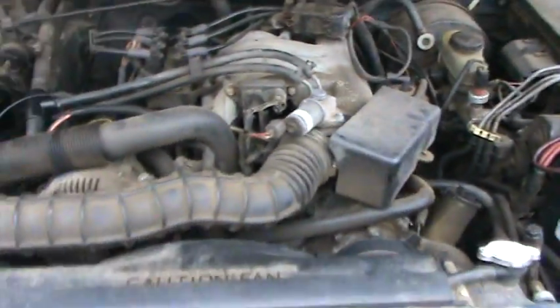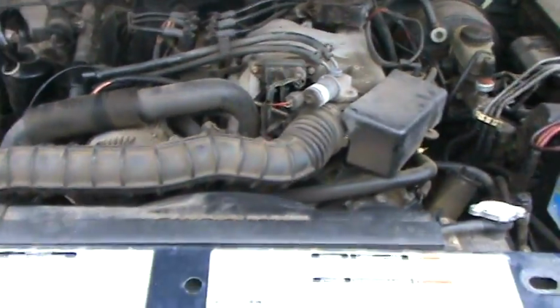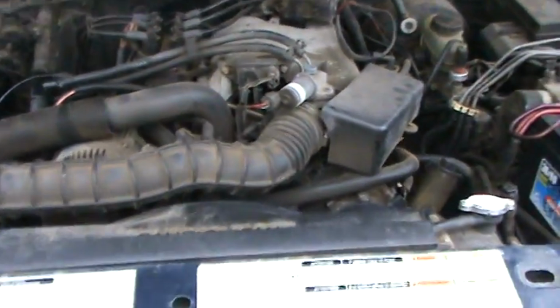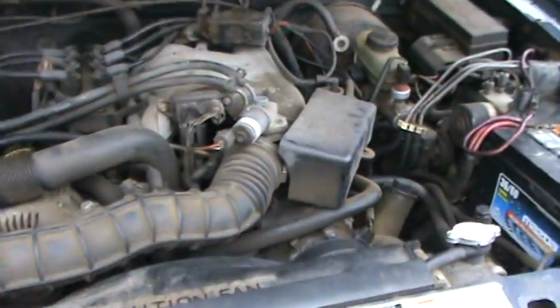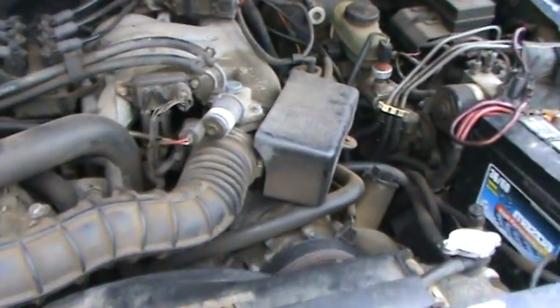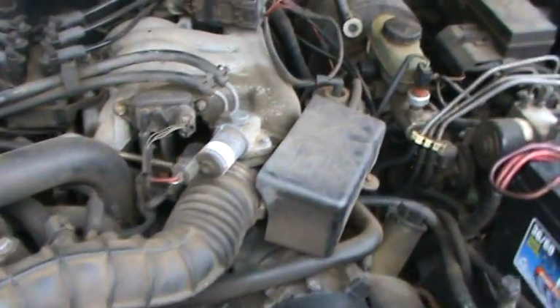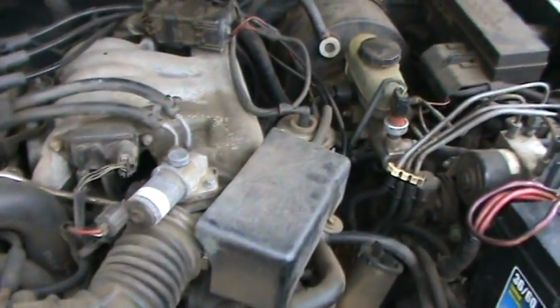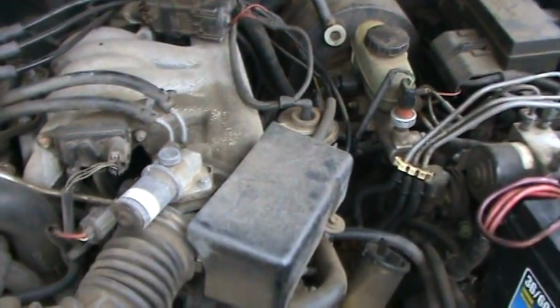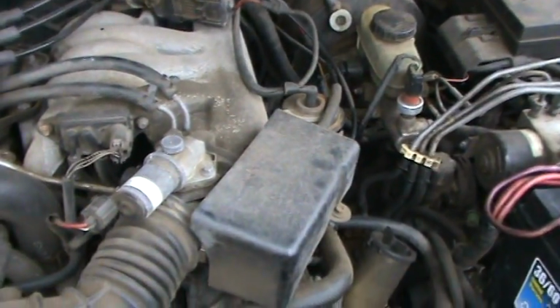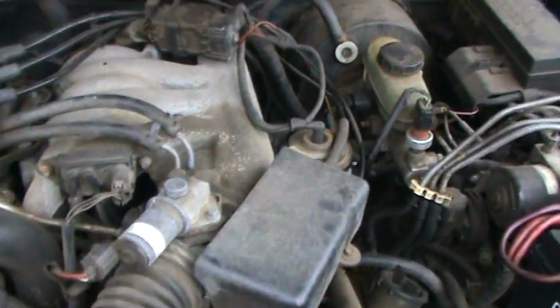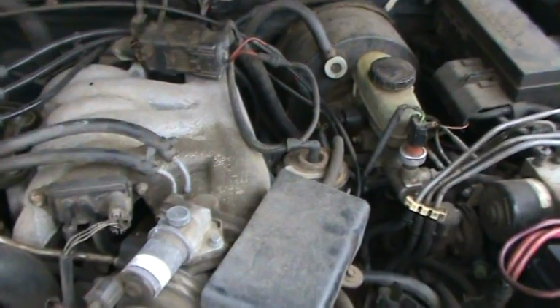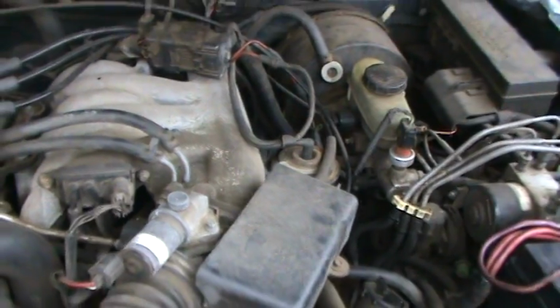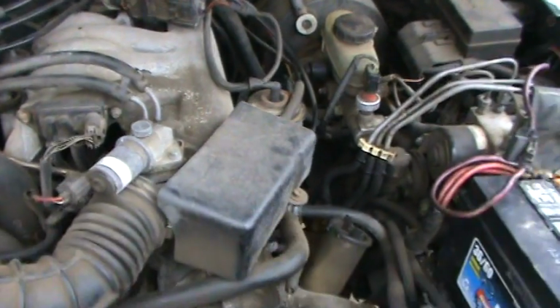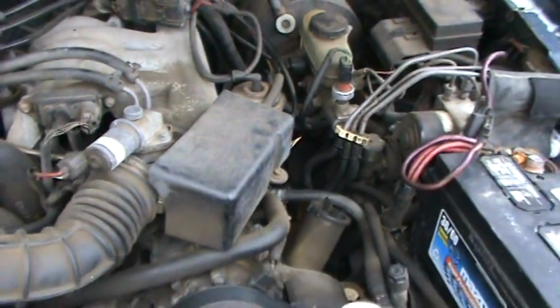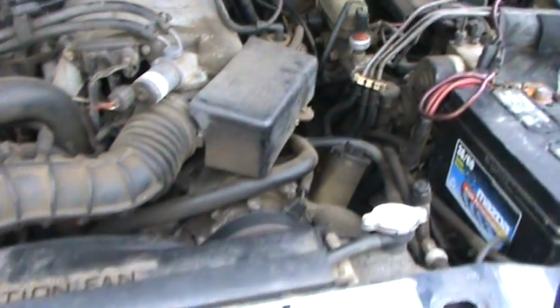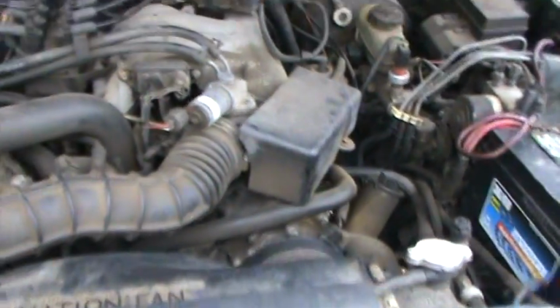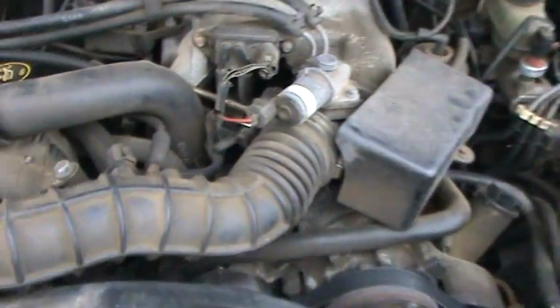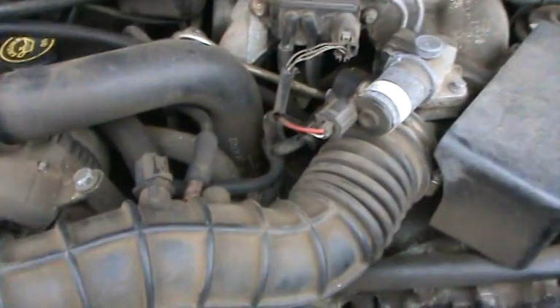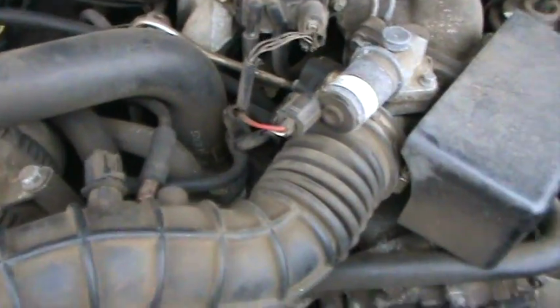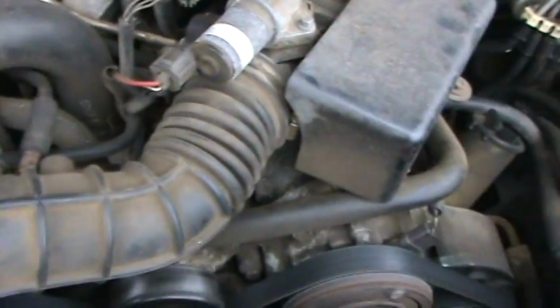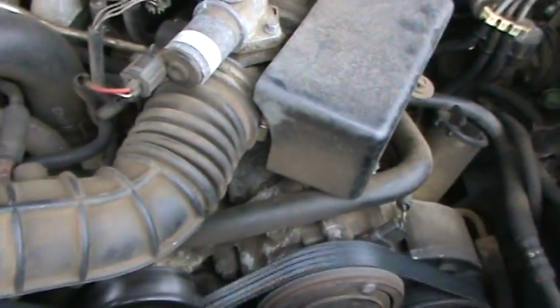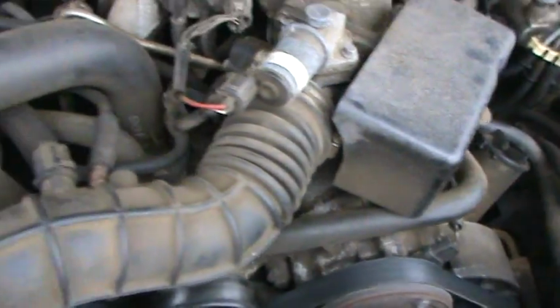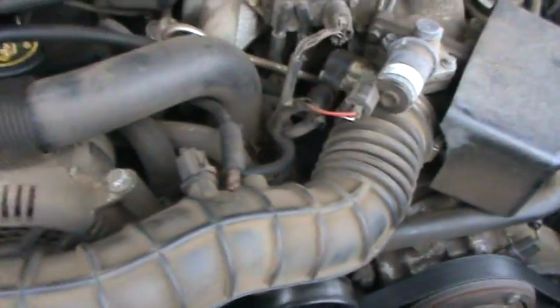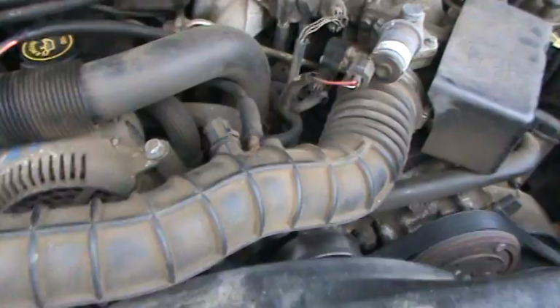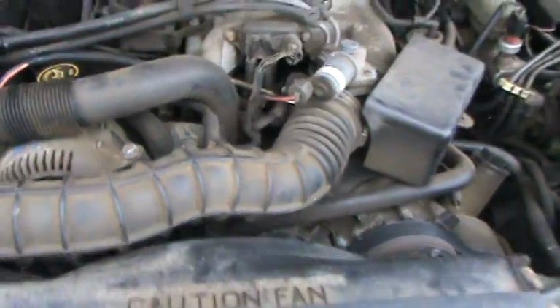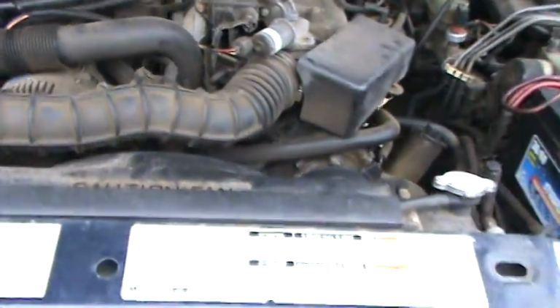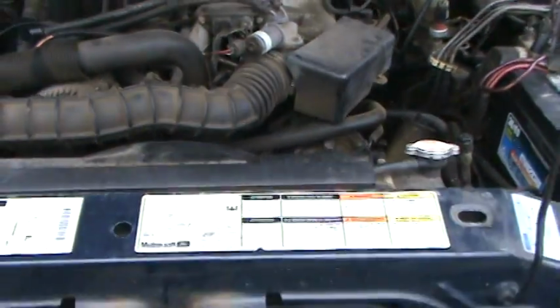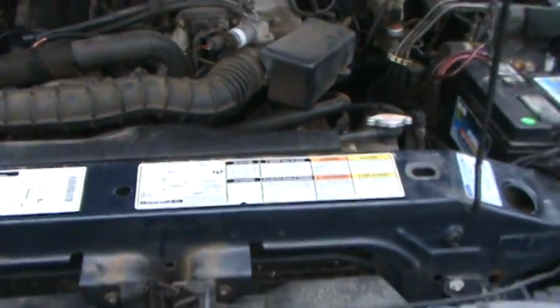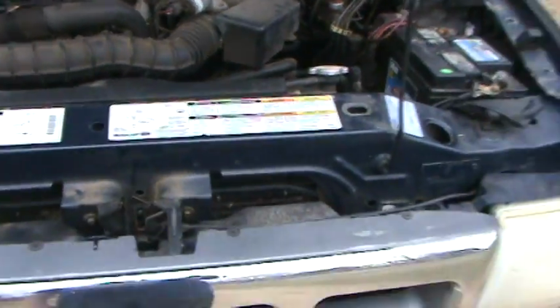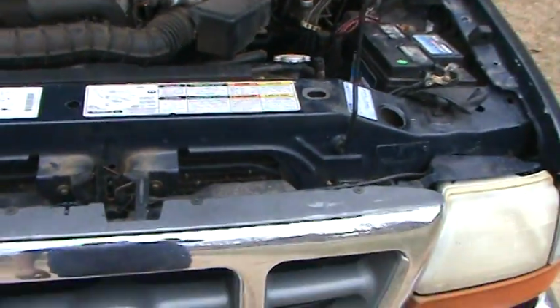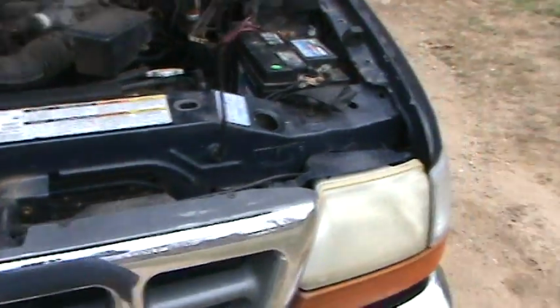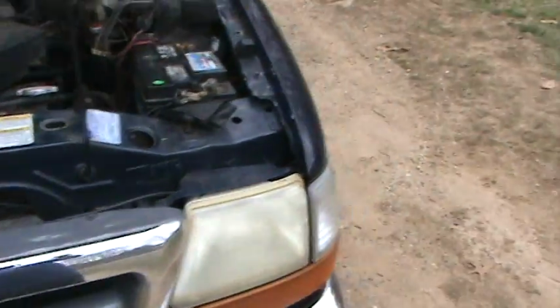So here you go — yeah, that's a V6, alright. The belt looks a little iffy, but it runs. Needs a little electrical work done to it.